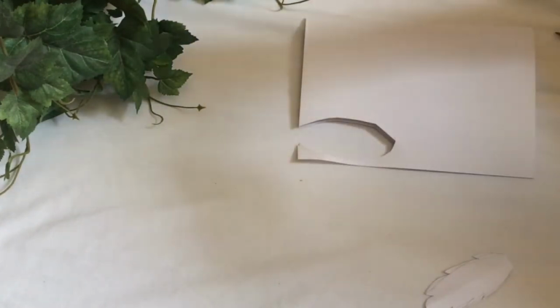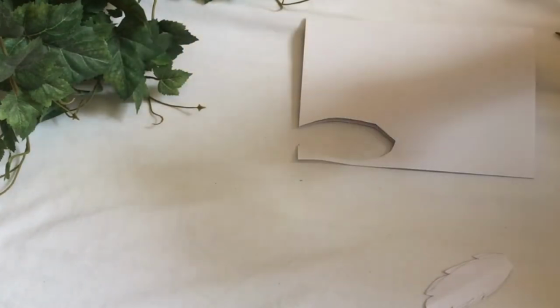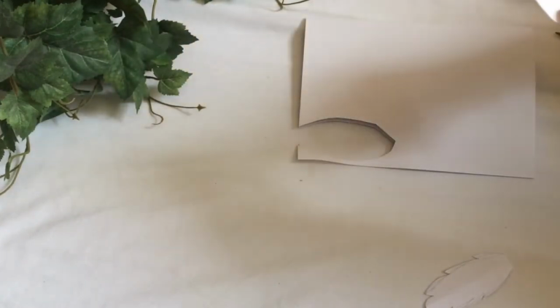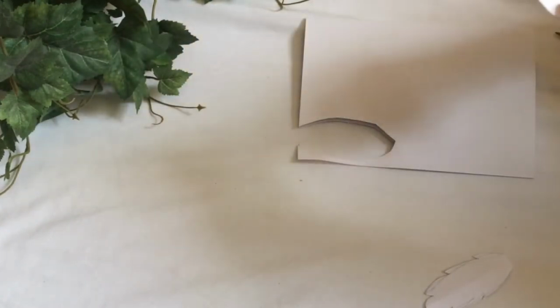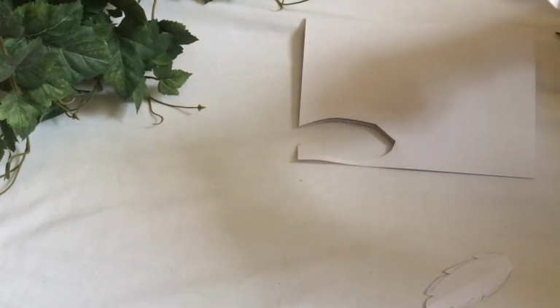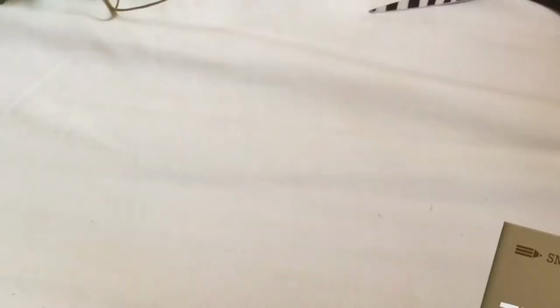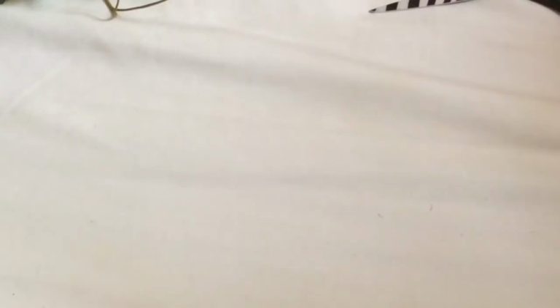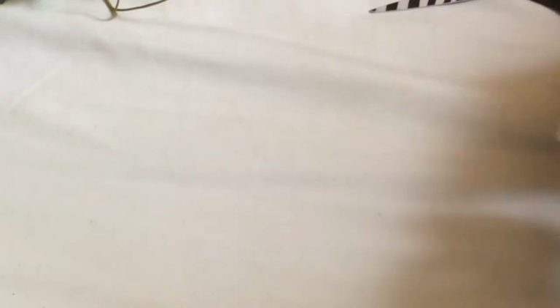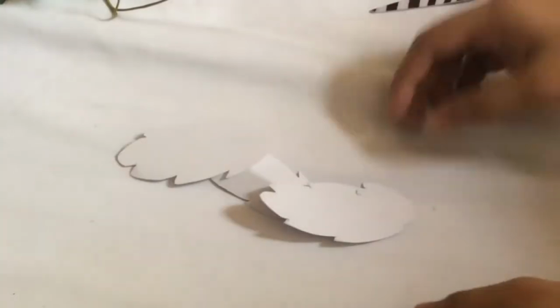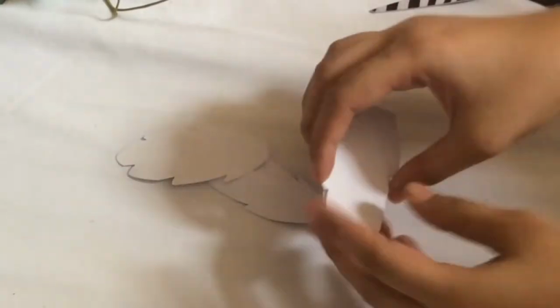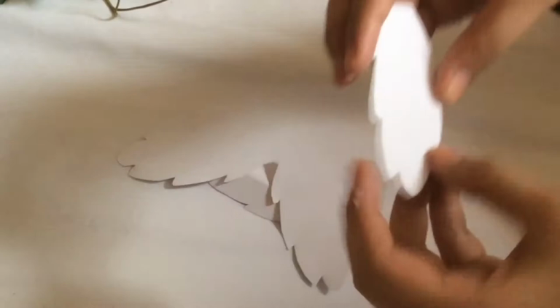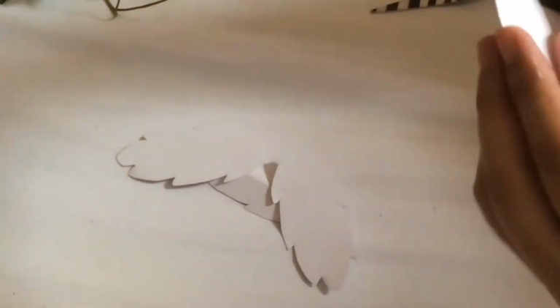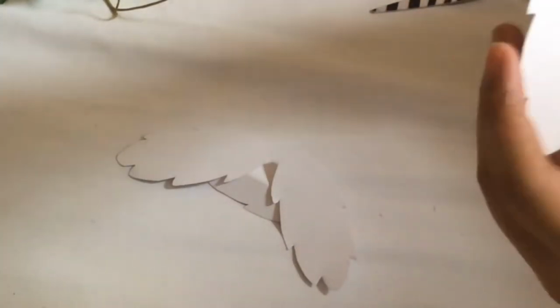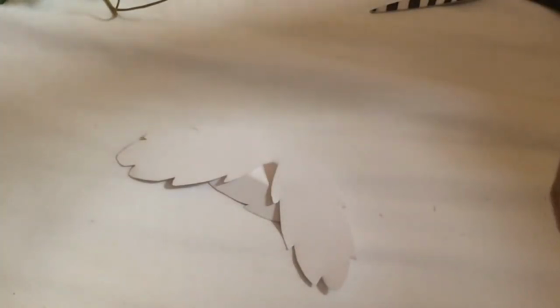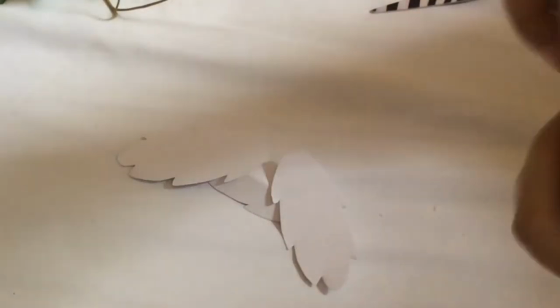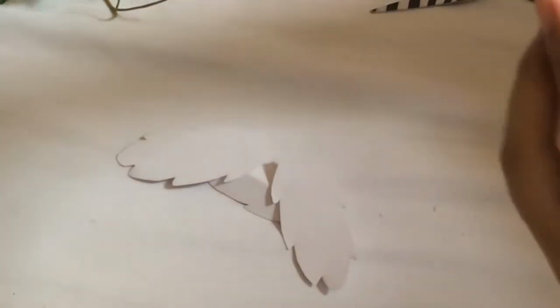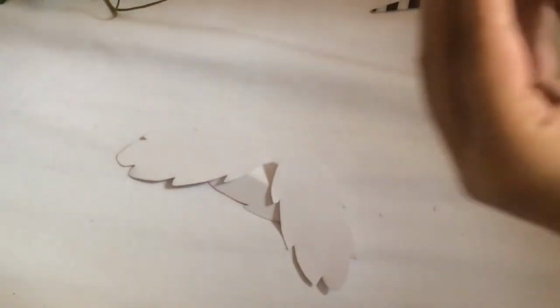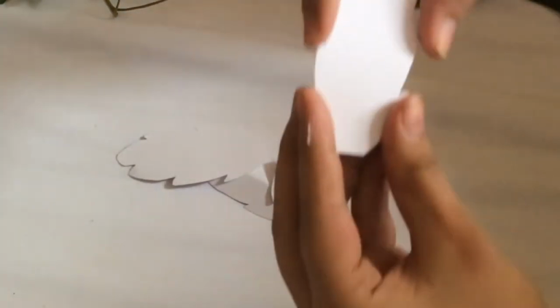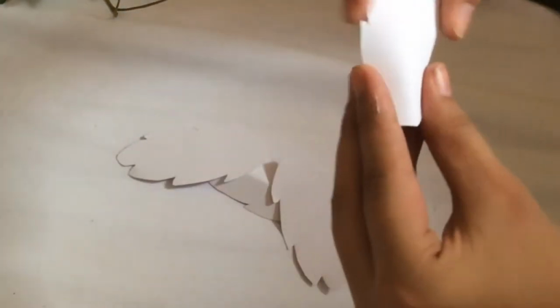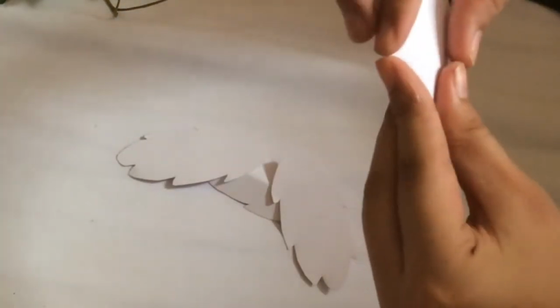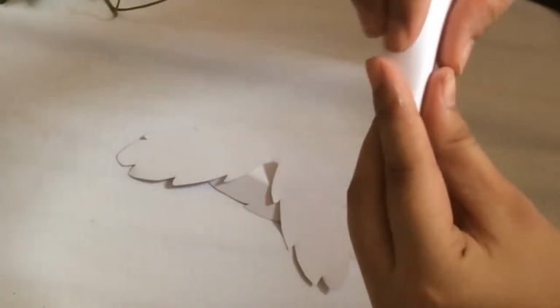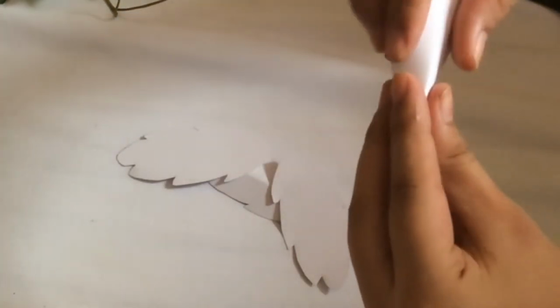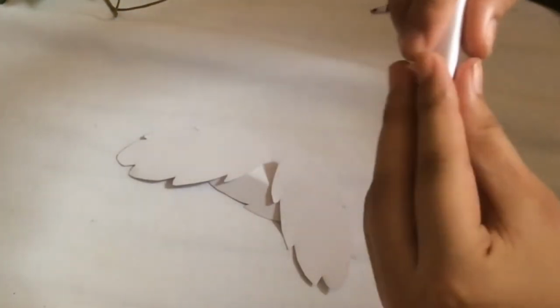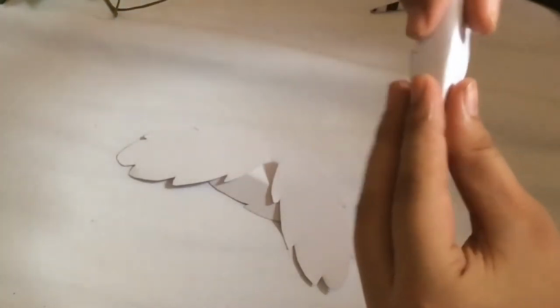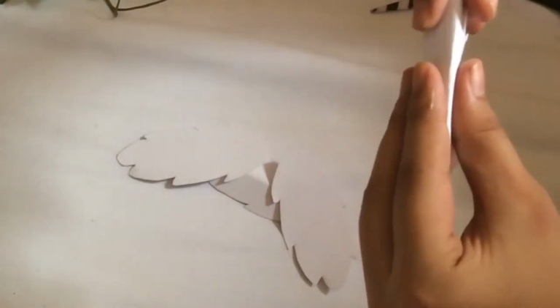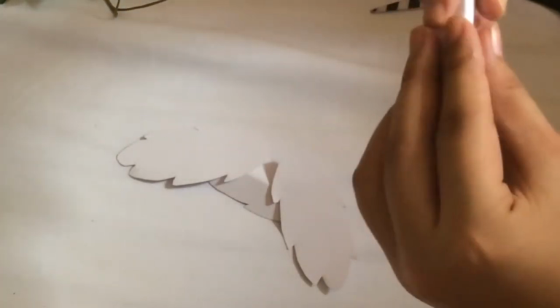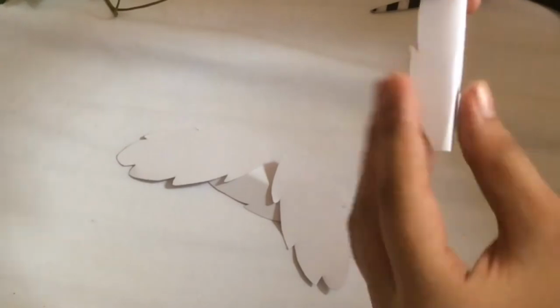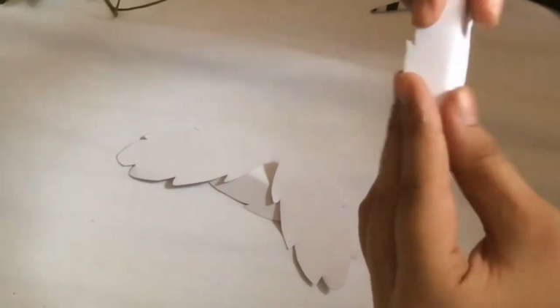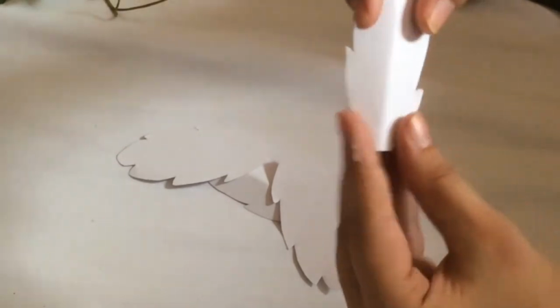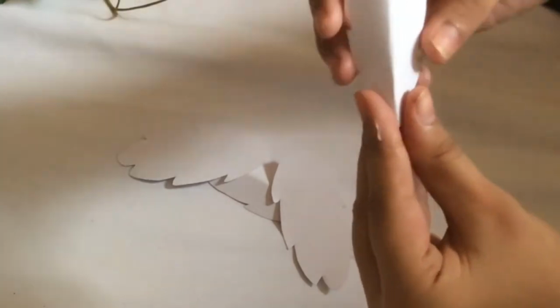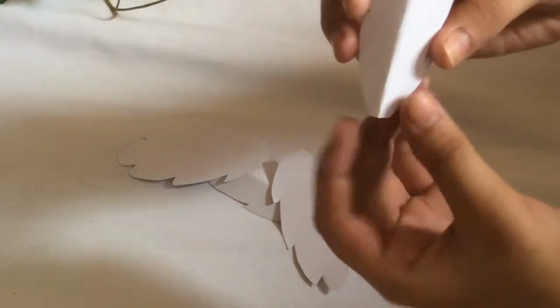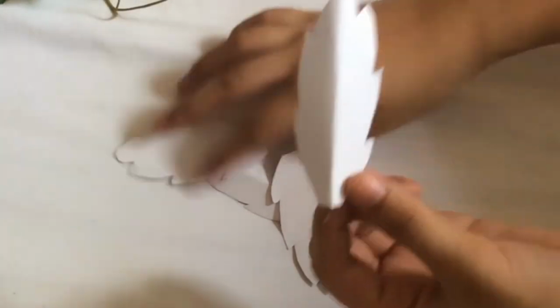After cutting your feathers, what you'll have to do next is fold or pinch the paper gently in the middle to create that kind of 3D look.